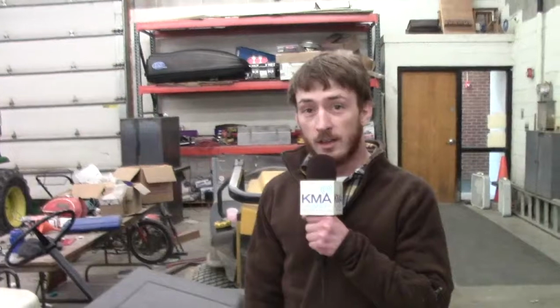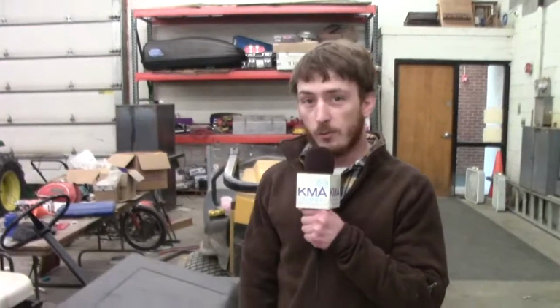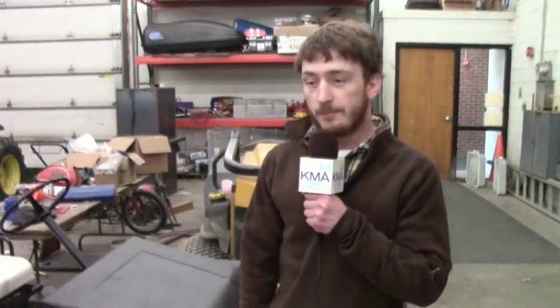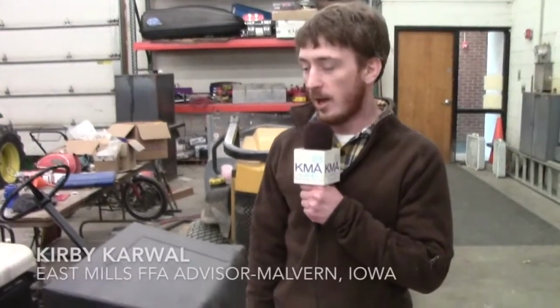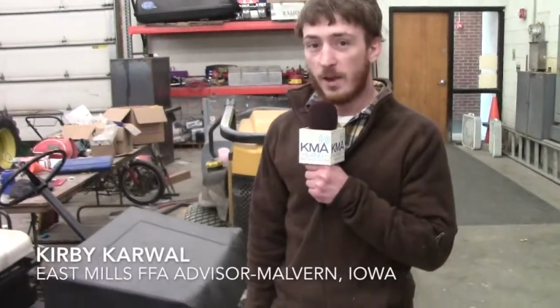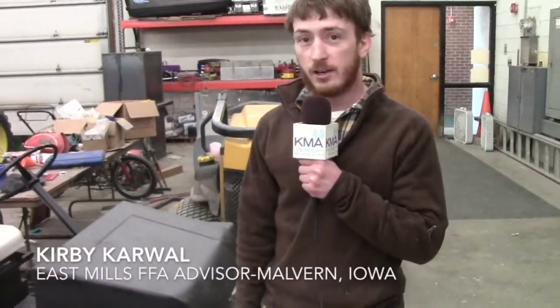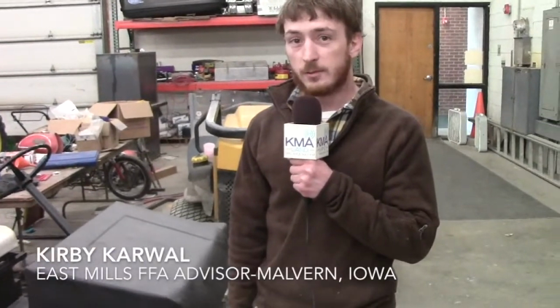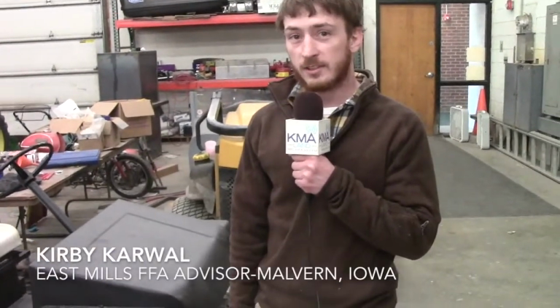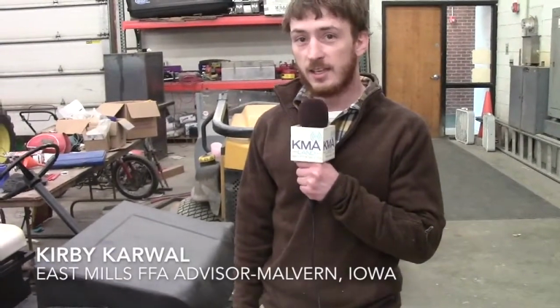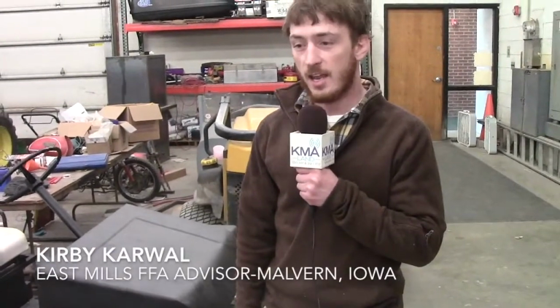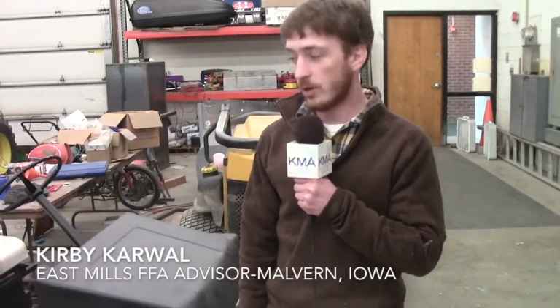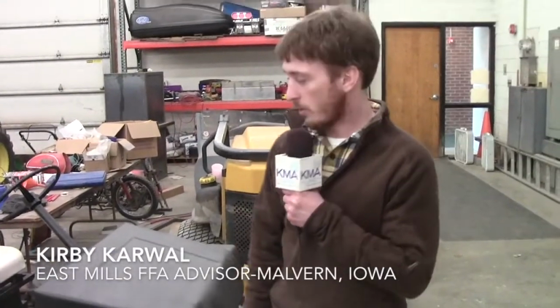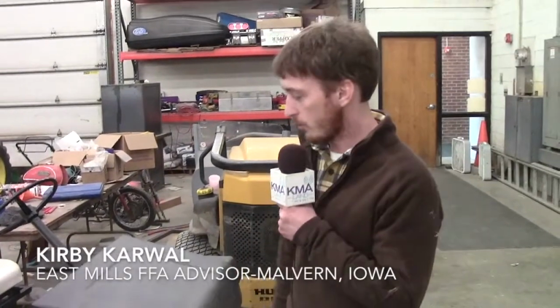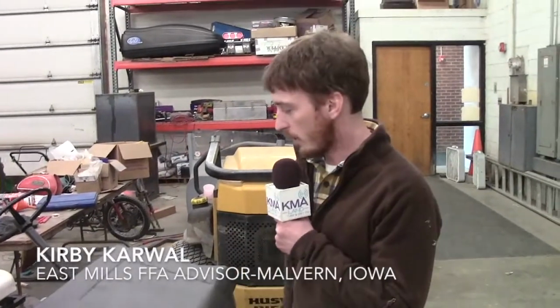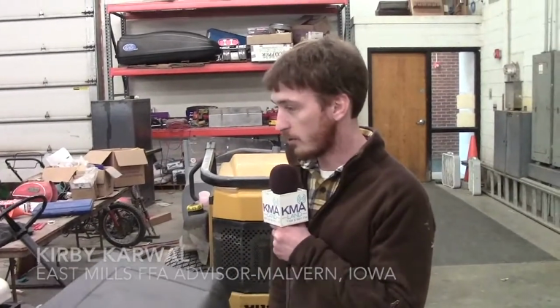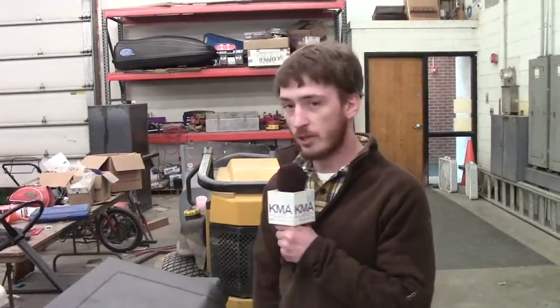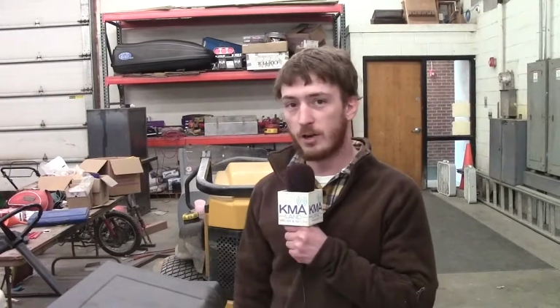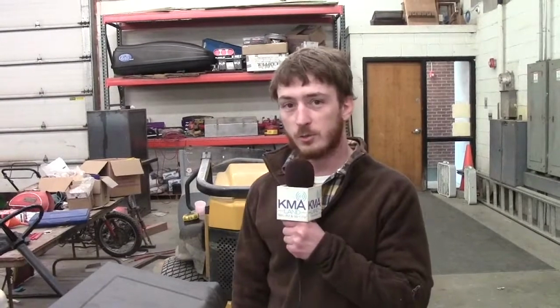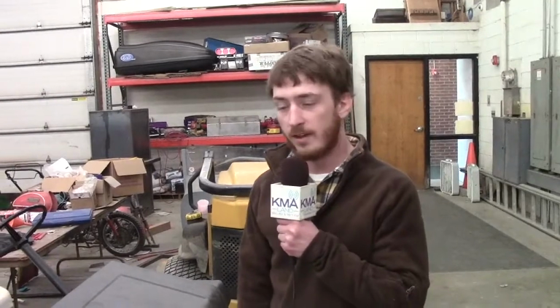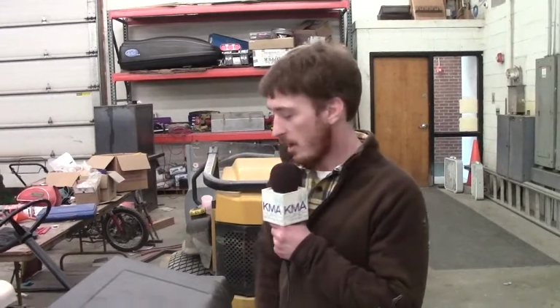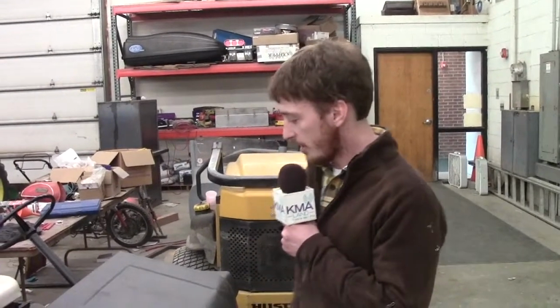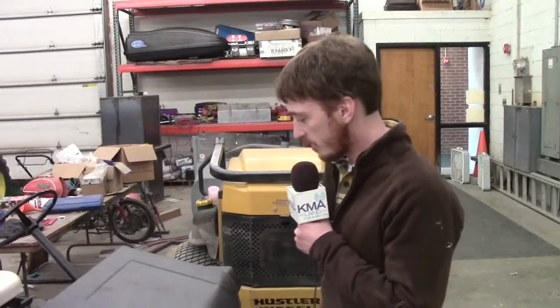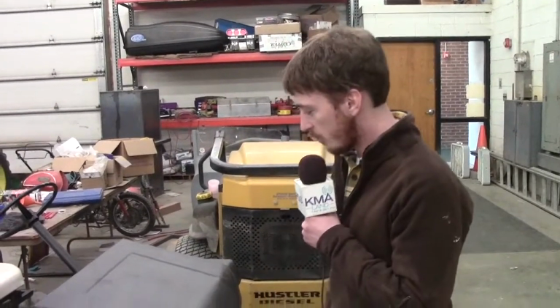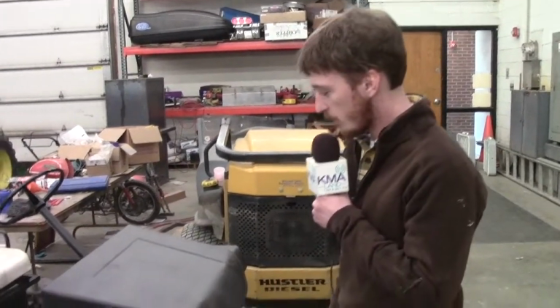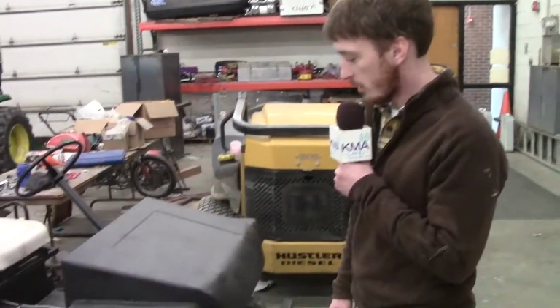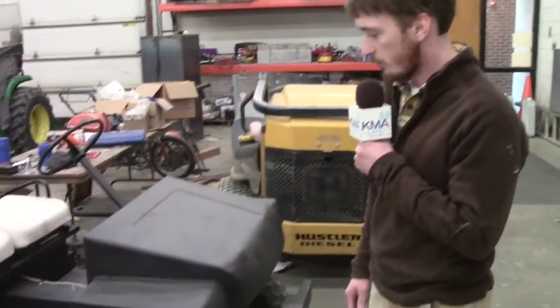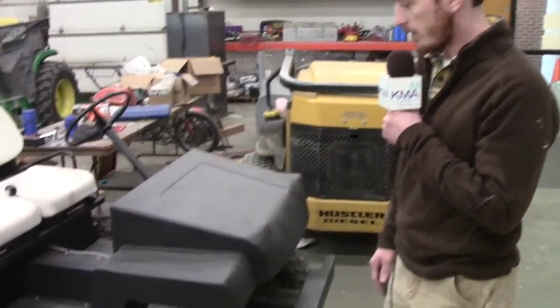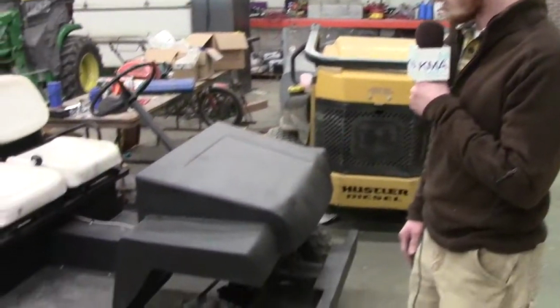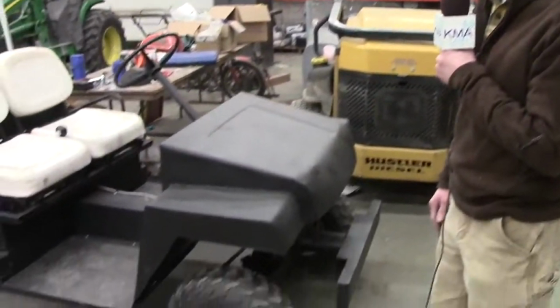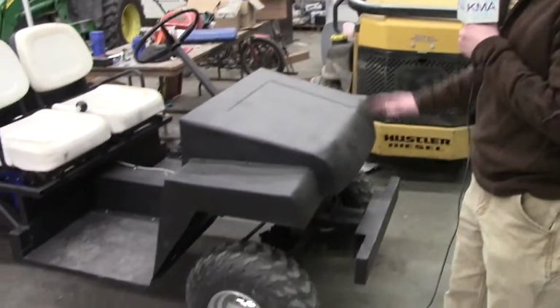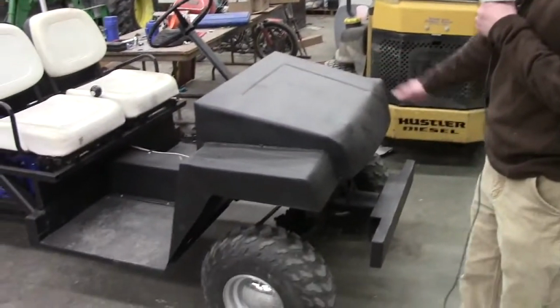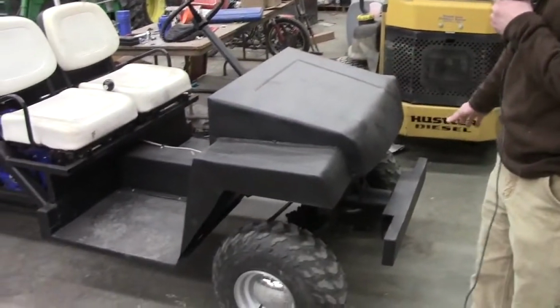Hello everybody. We're back here at East Mills again and we are going through some of our shop projects. Here's the gator that we've been working on for quite some time now and it is now finished.